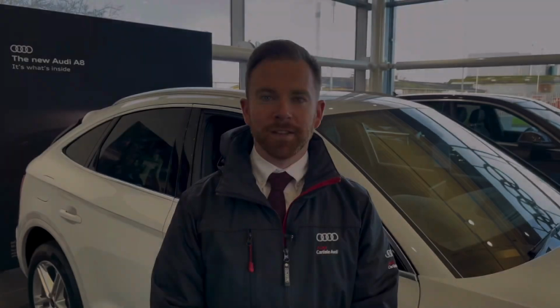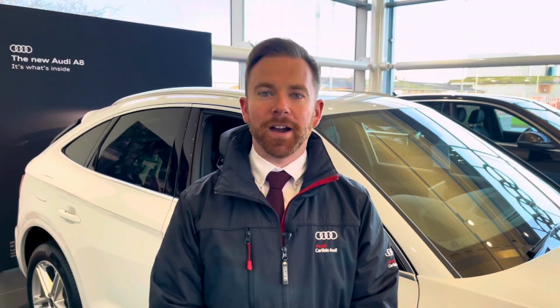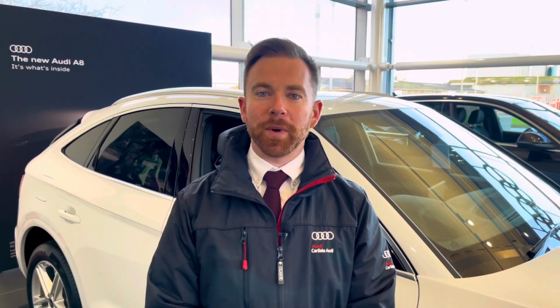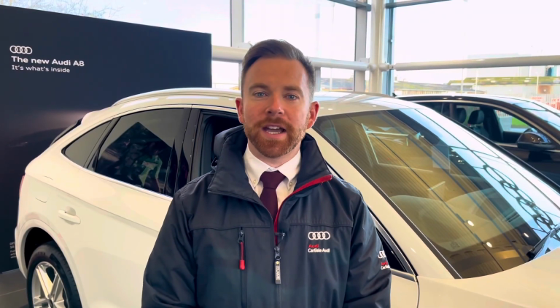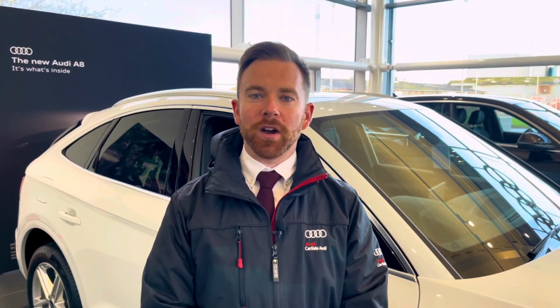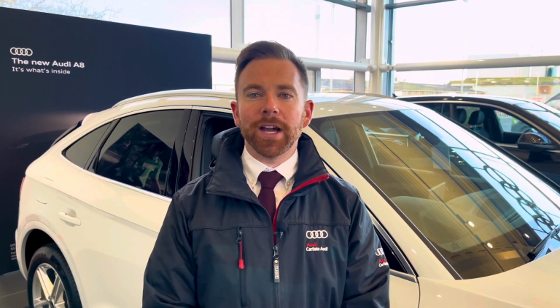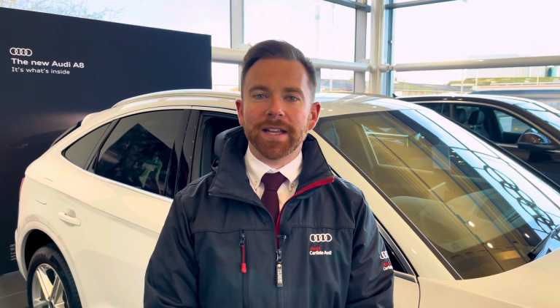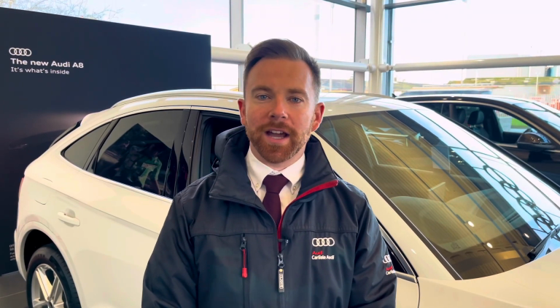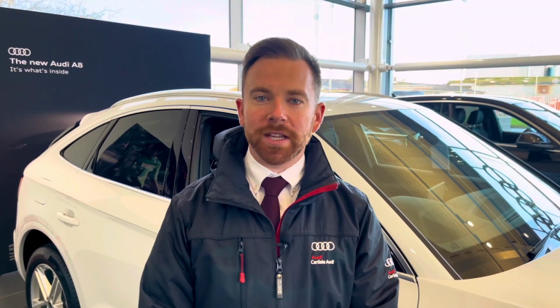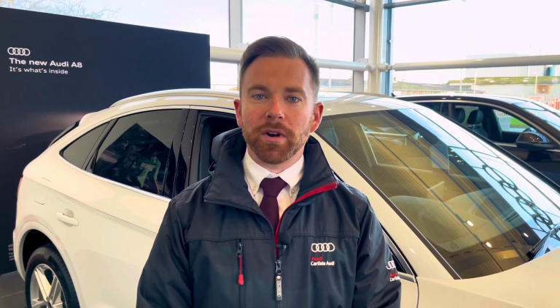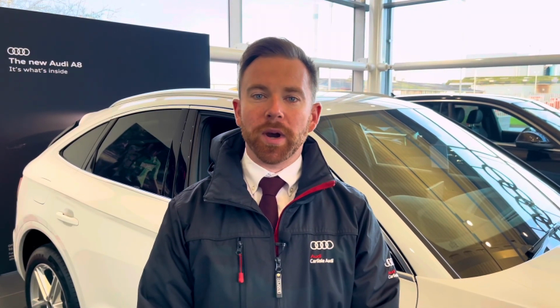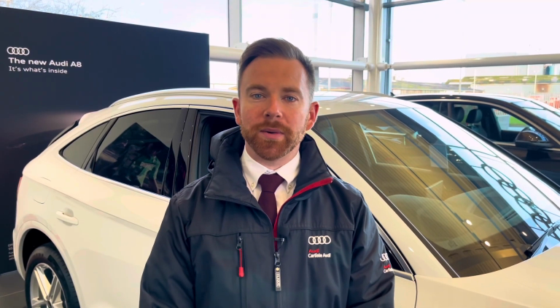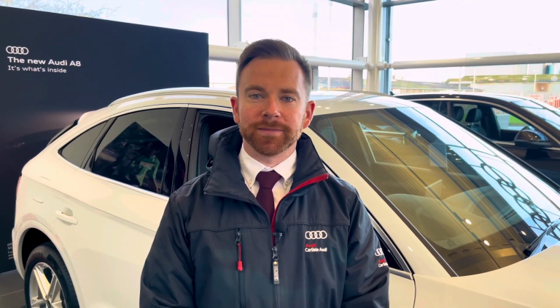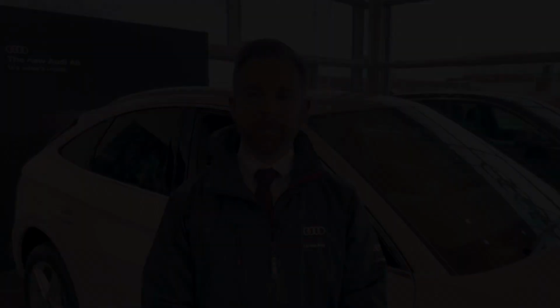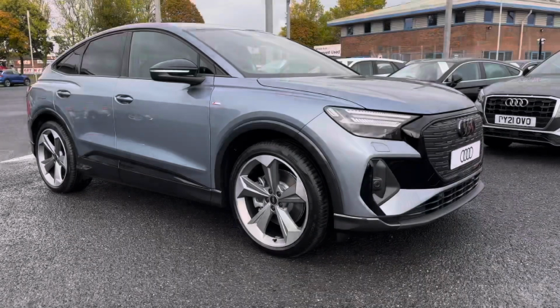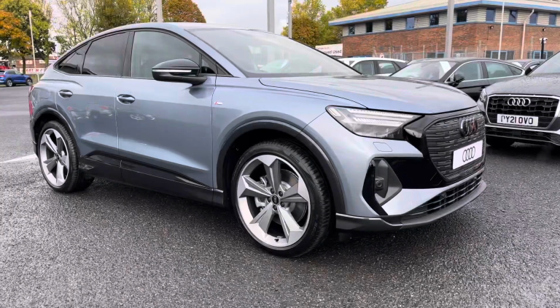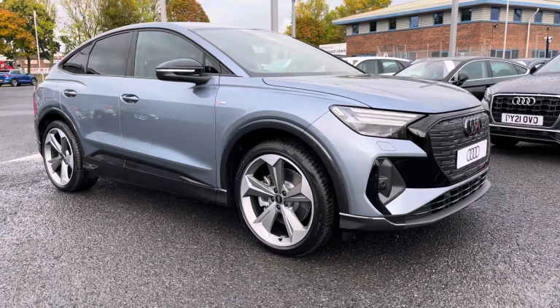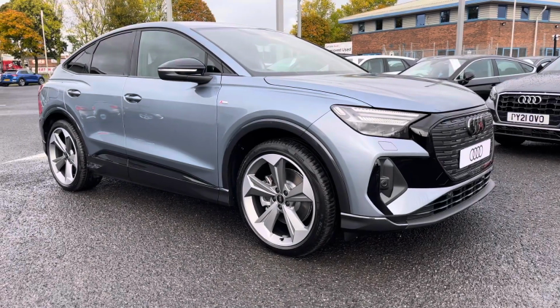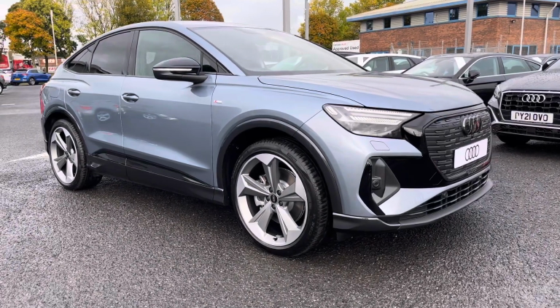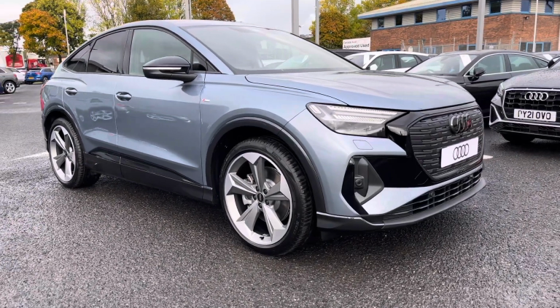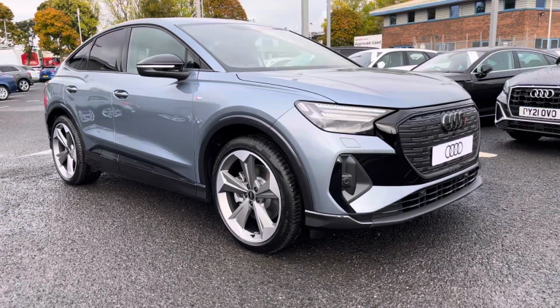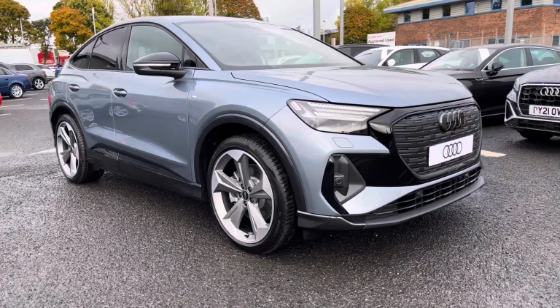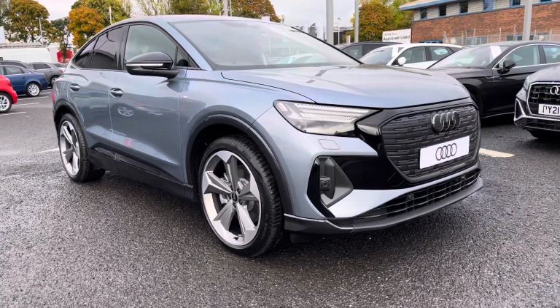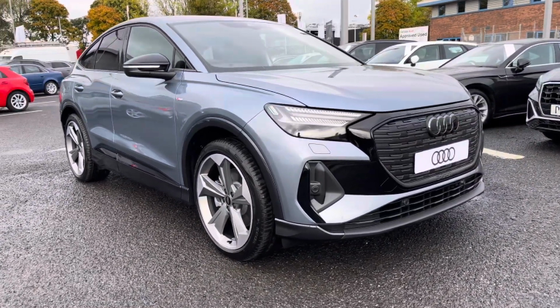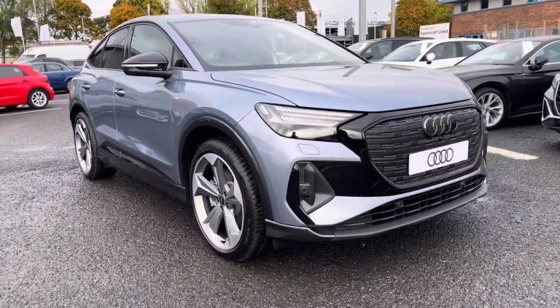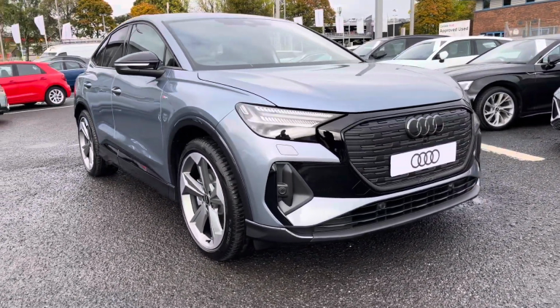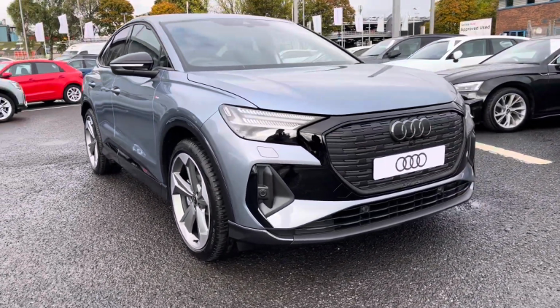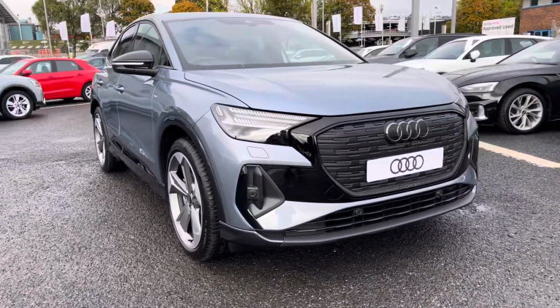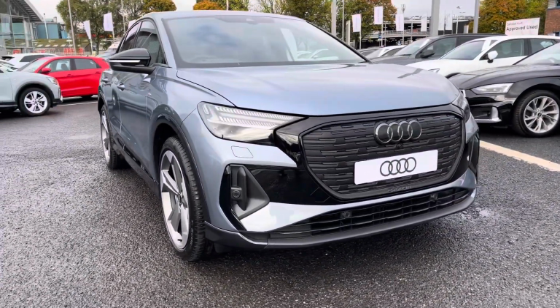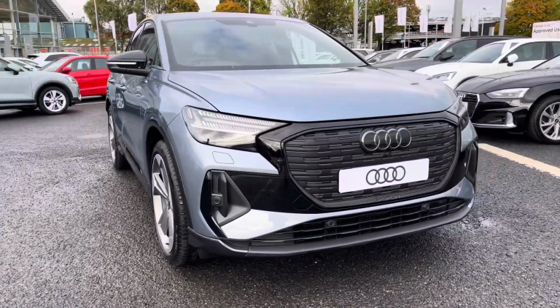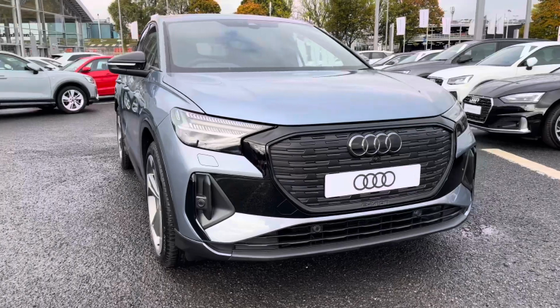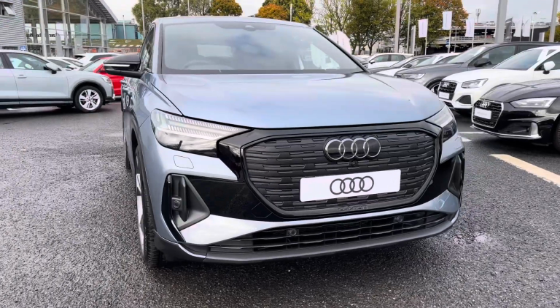Hi there, my name is Dan from Carlisle Audi and today I'll be taking you around this brand new Audi. Here we have this beautiful example of a Q4 e-tron 40 black edition sportback, finished in the Geyser blue paintwork.